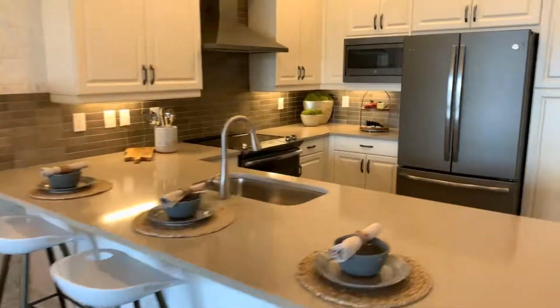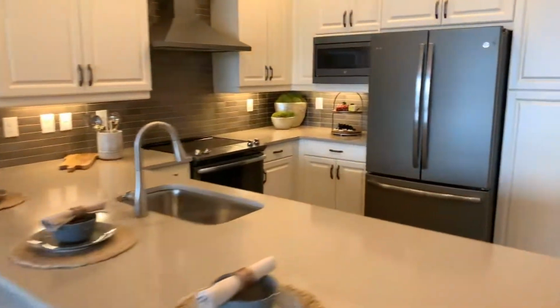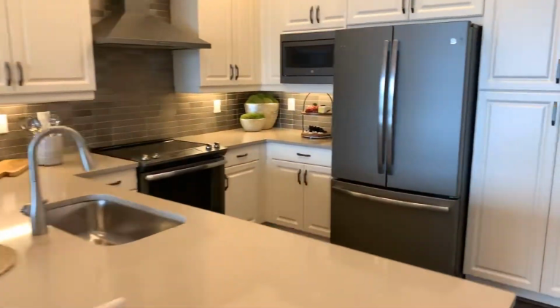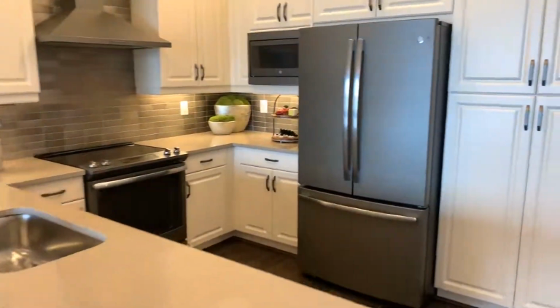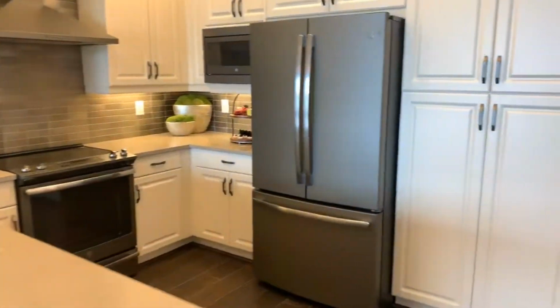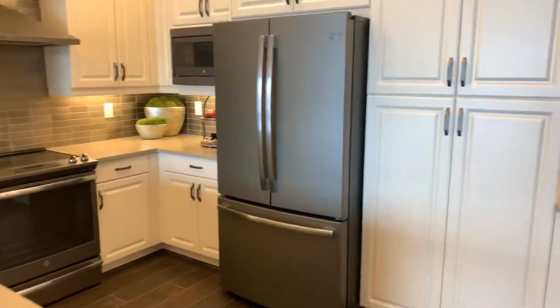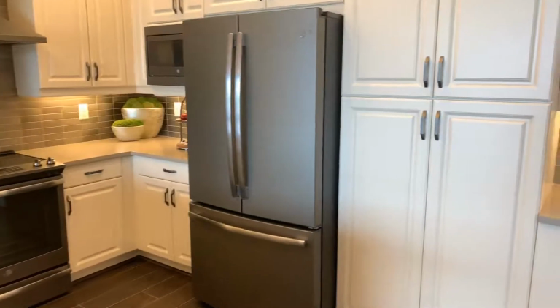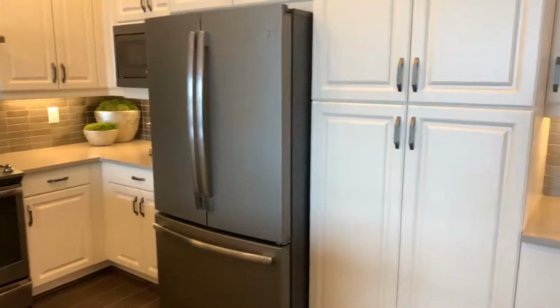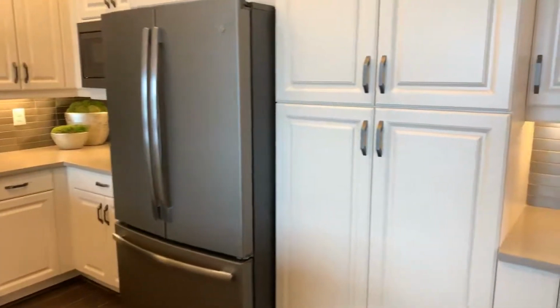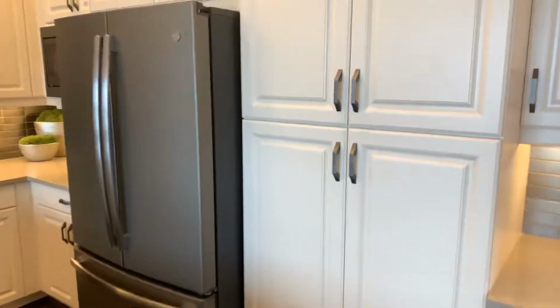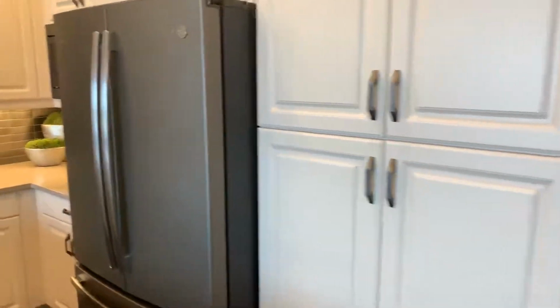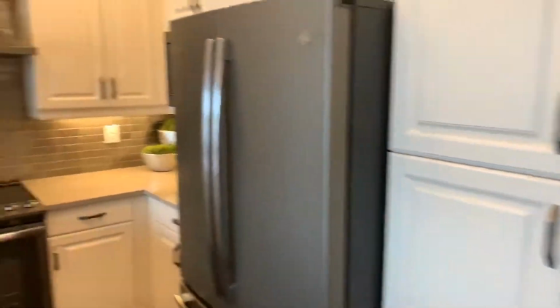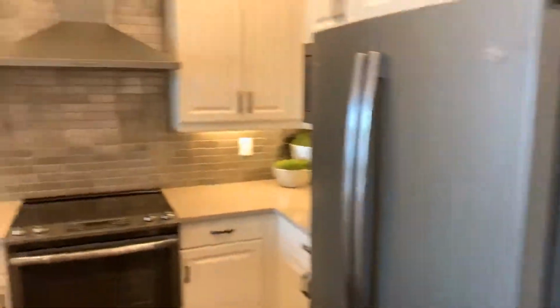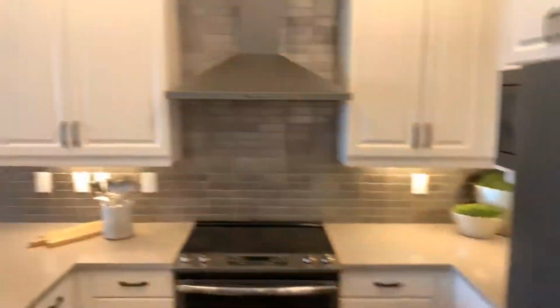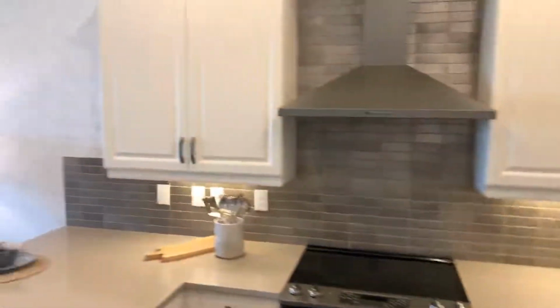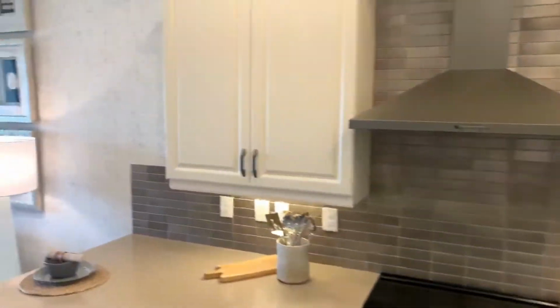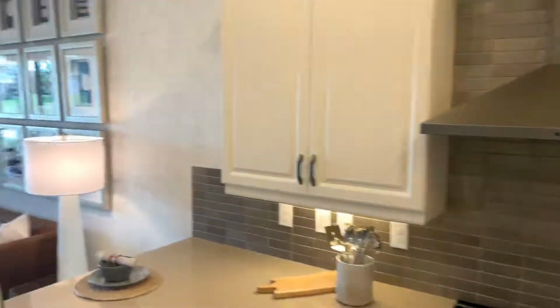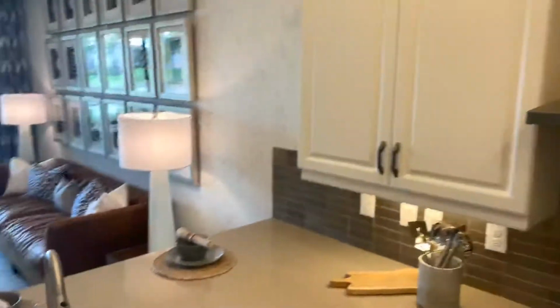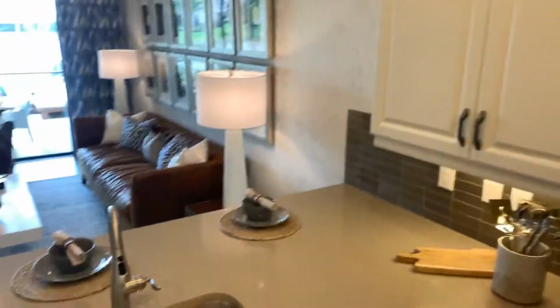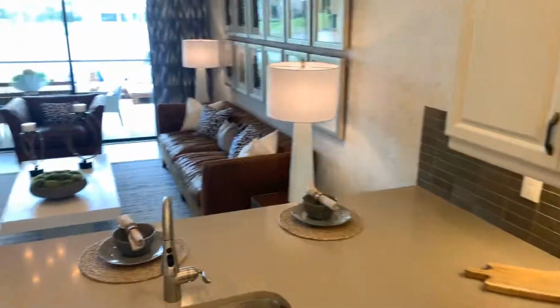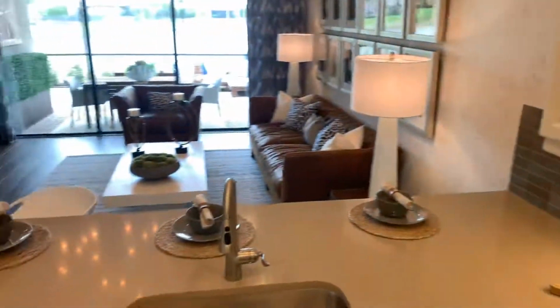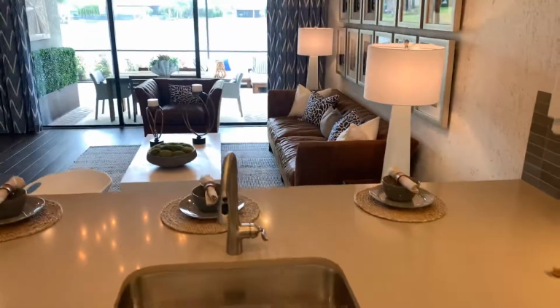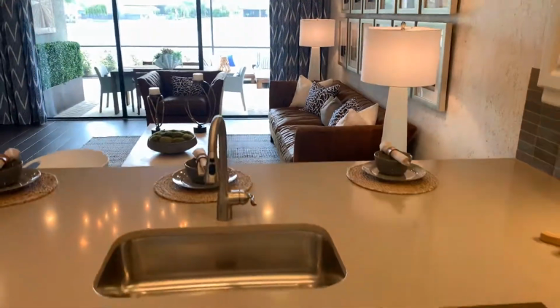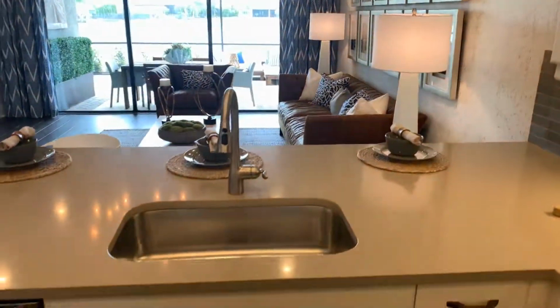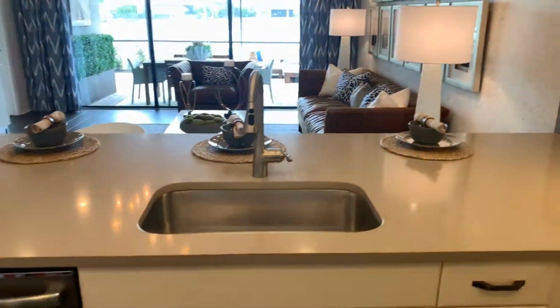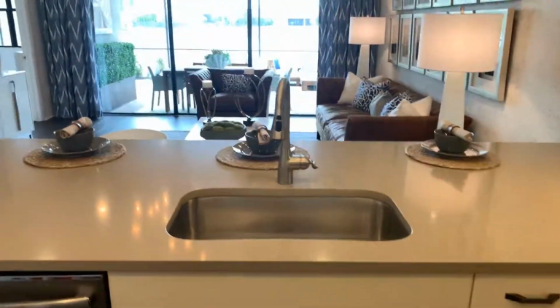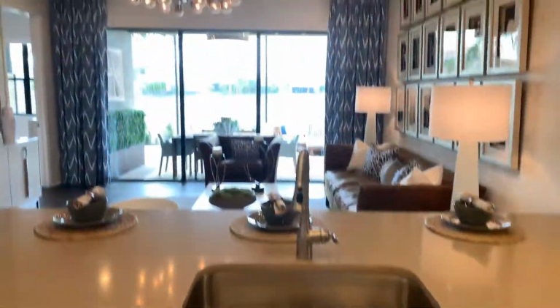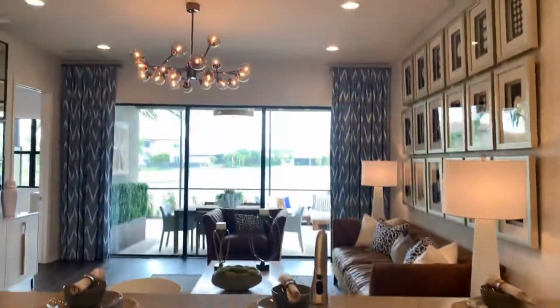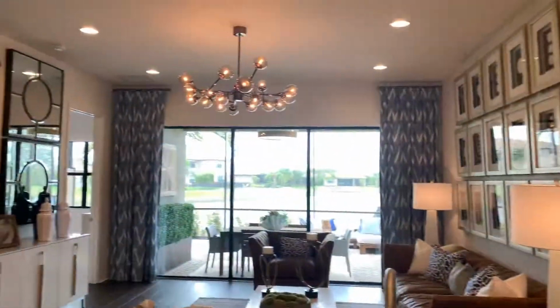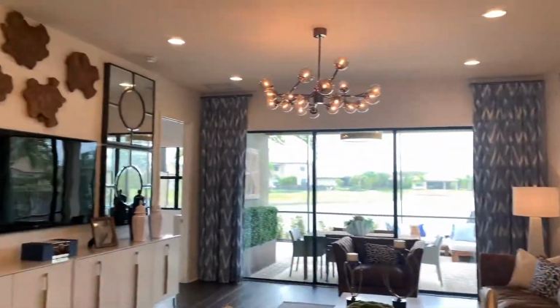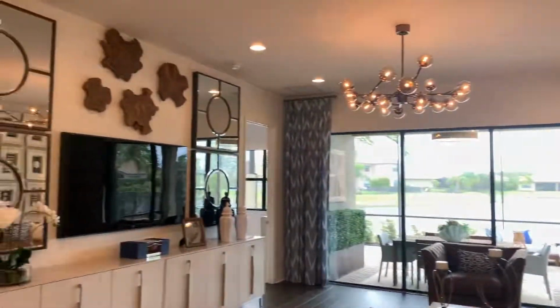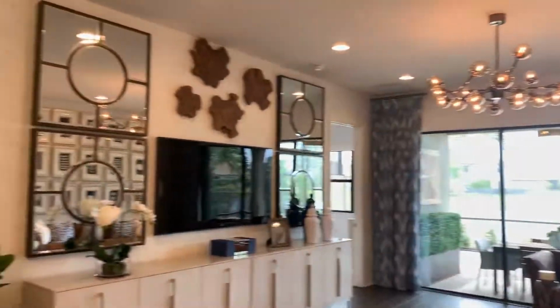Large entertaining space in the kitchen, with an oversized island attached to the kitchen. There is a good place to have people eat and serve food.